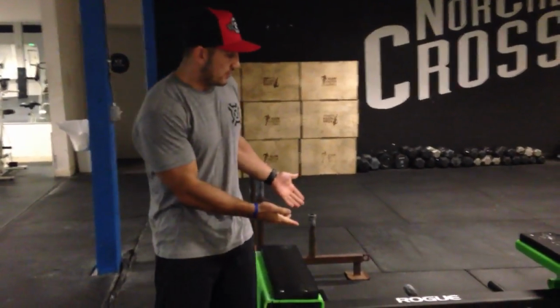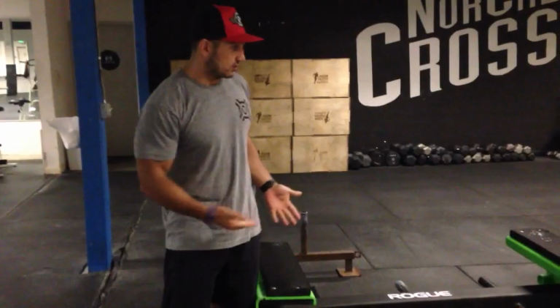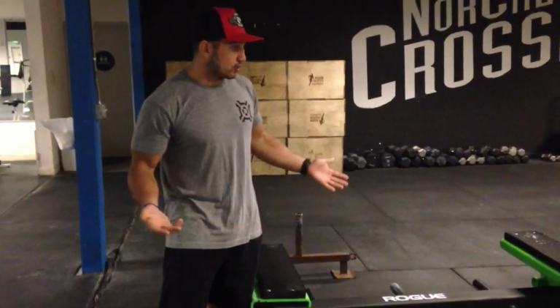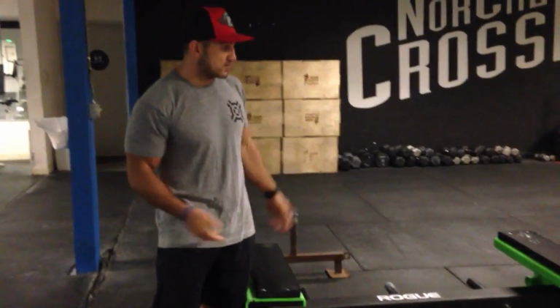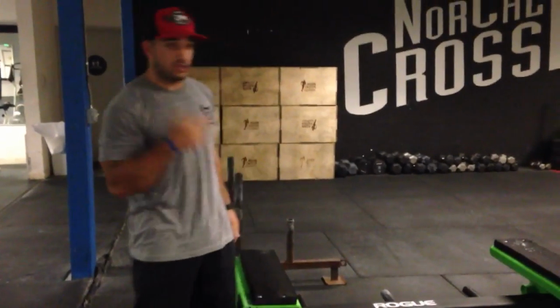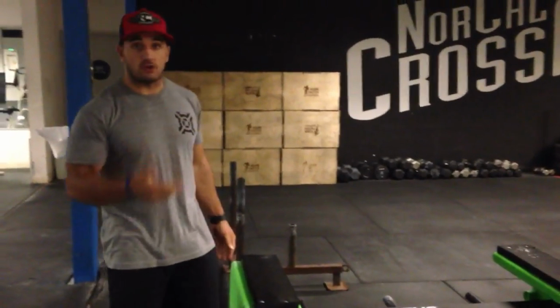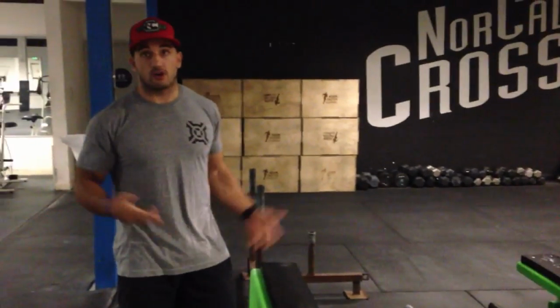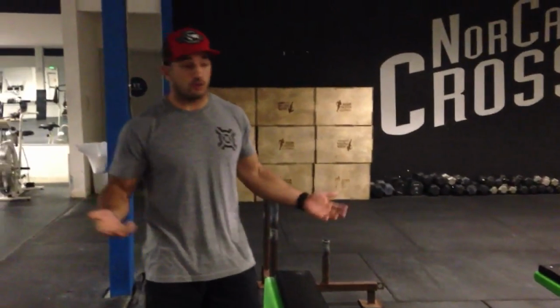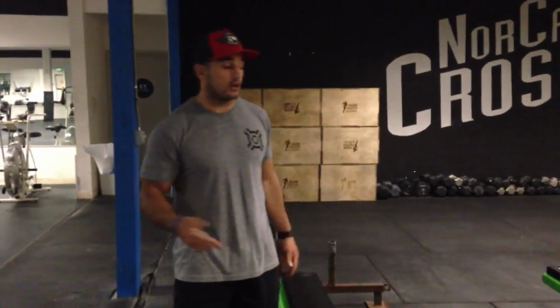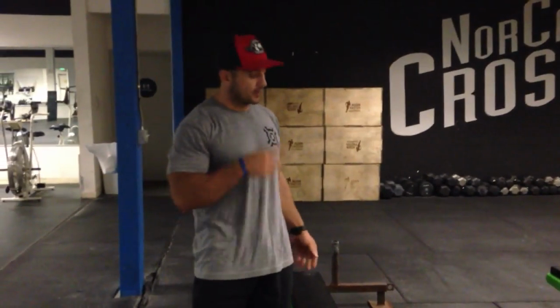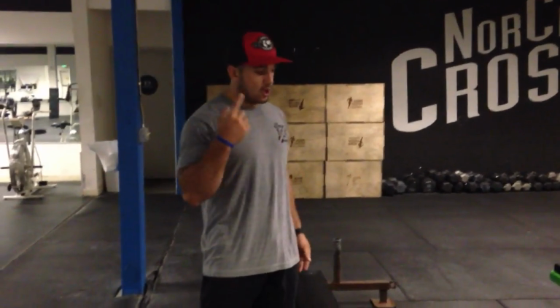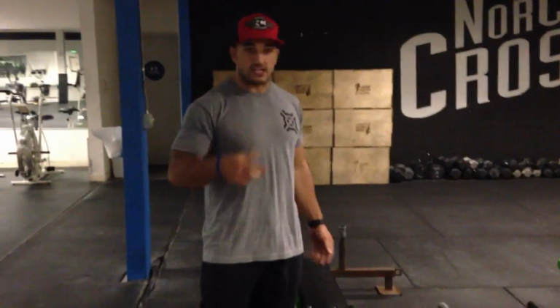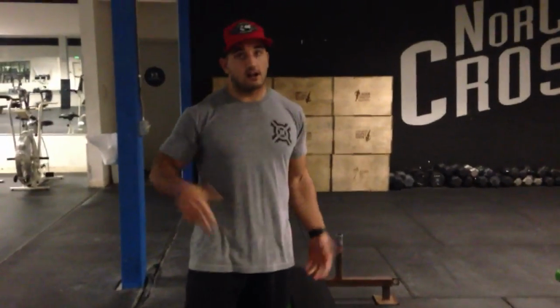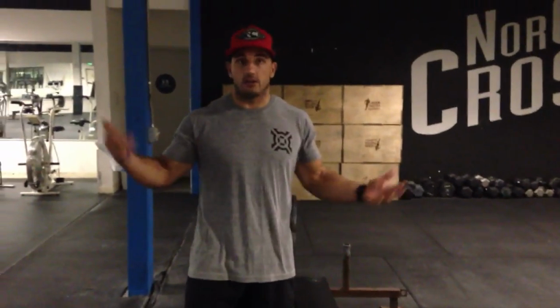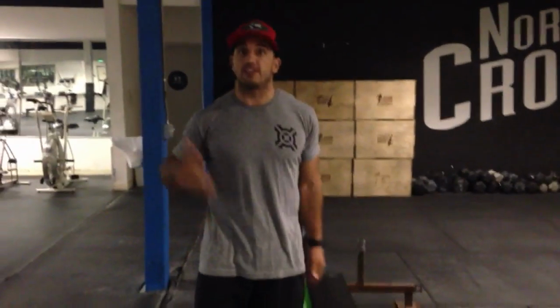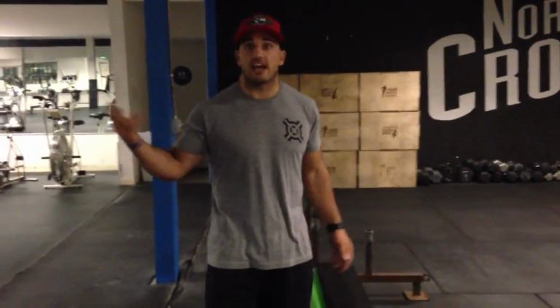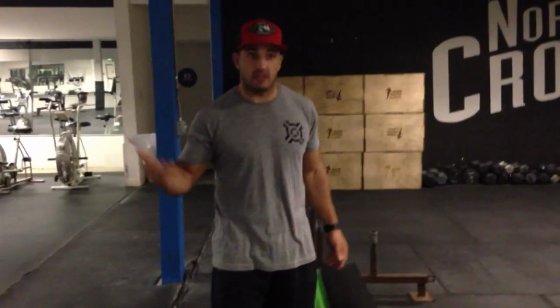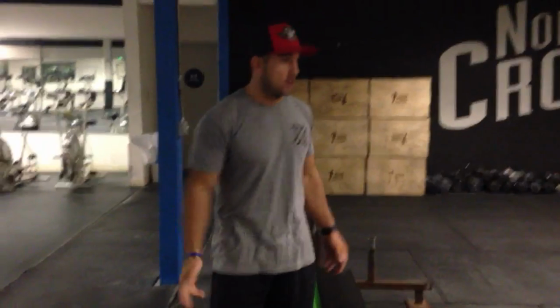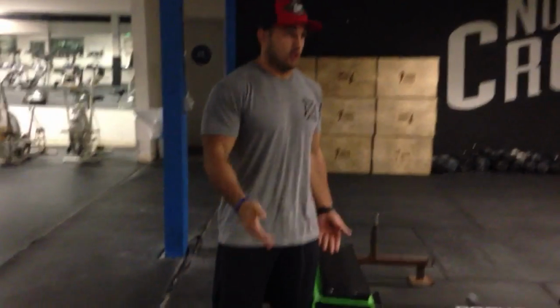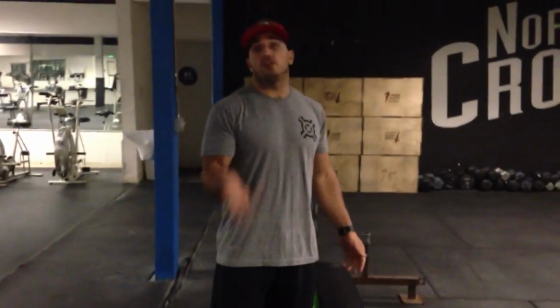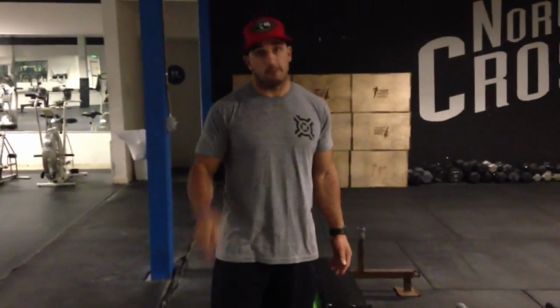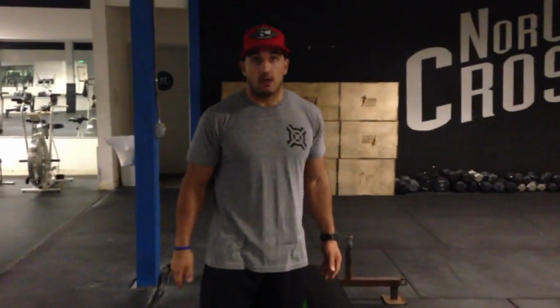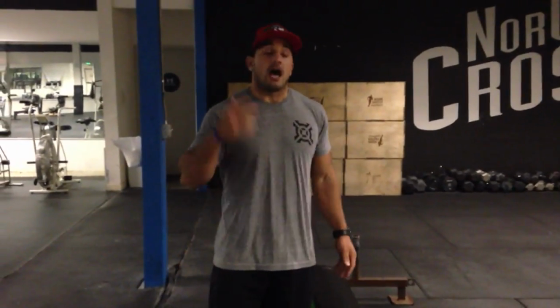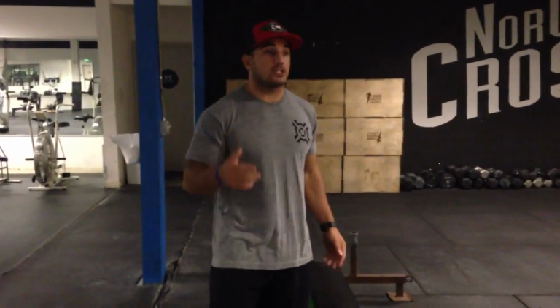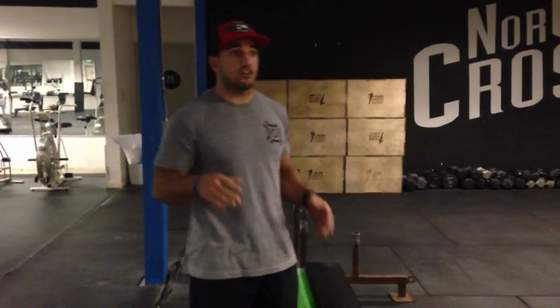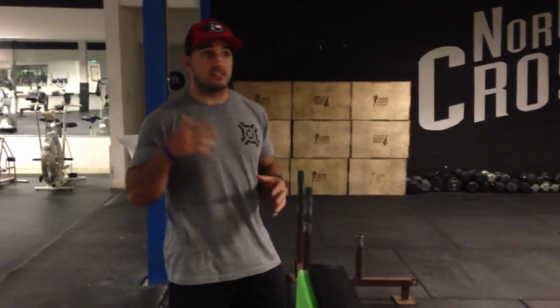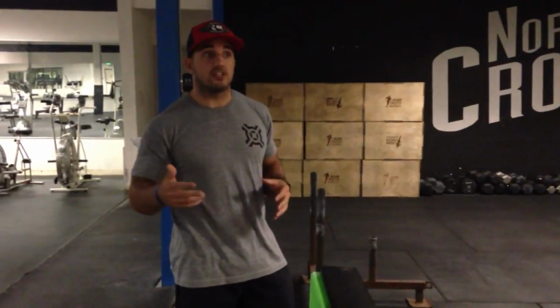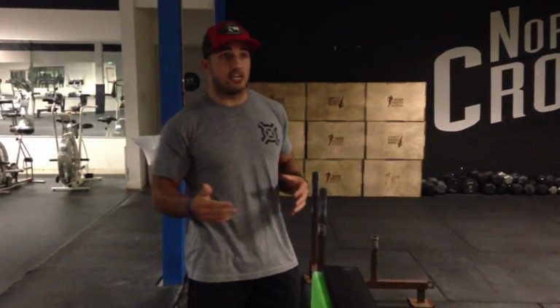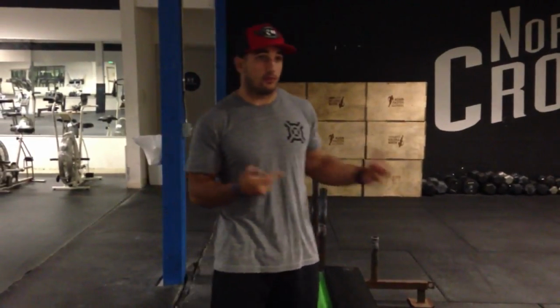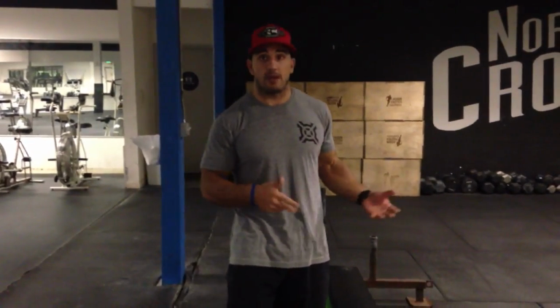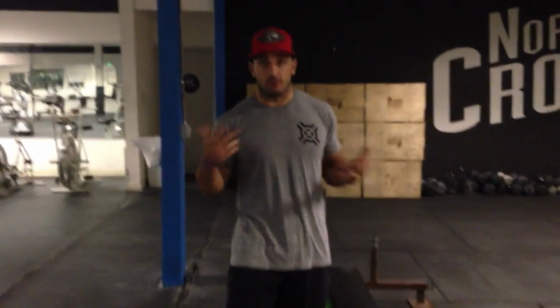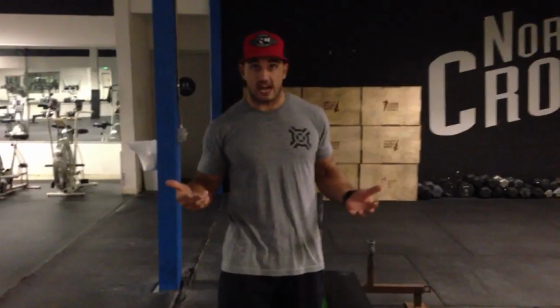This is a really cool object because you can increase the load or decrease the load. A tire, it's the exact same thing — you lift it and you flip it. I just want to talk to you guys about the difference in technique when flipping a pig or flipping a tire.